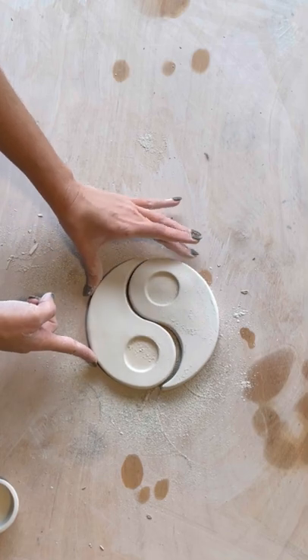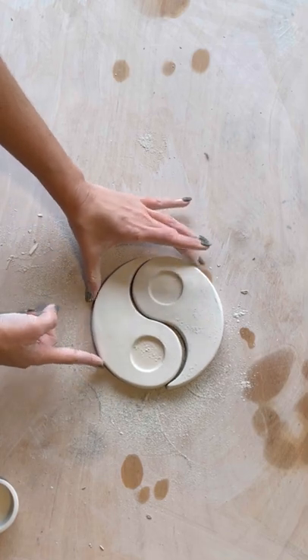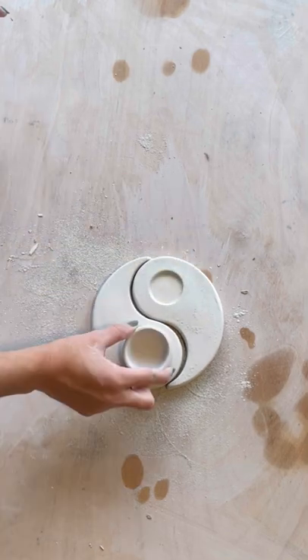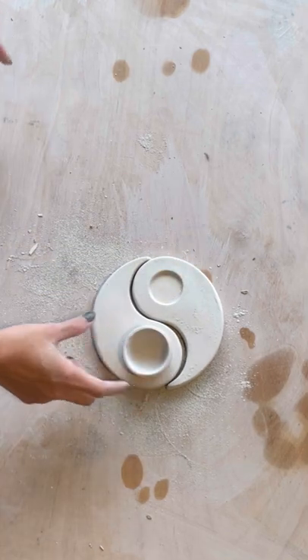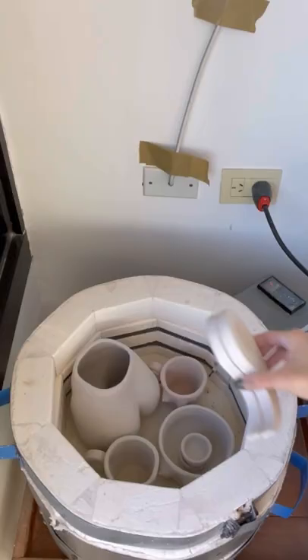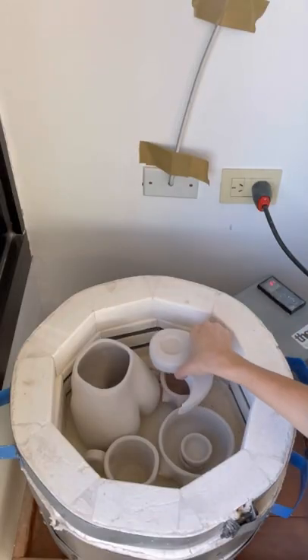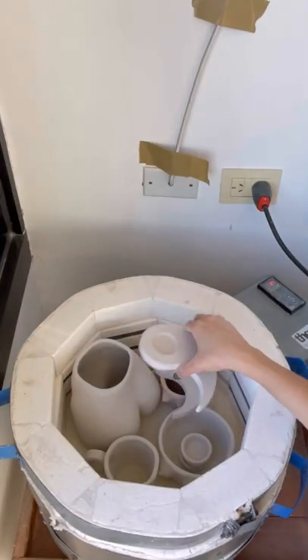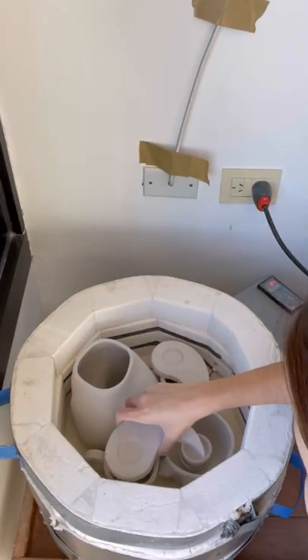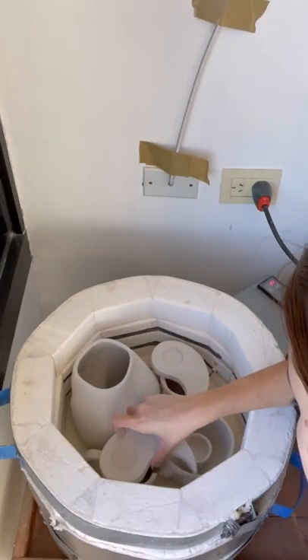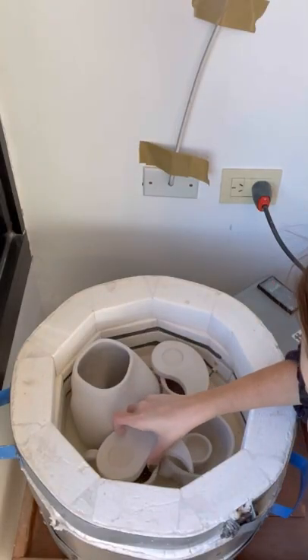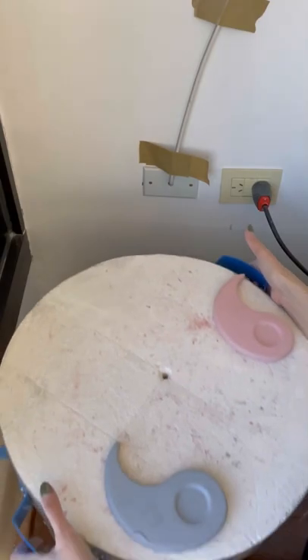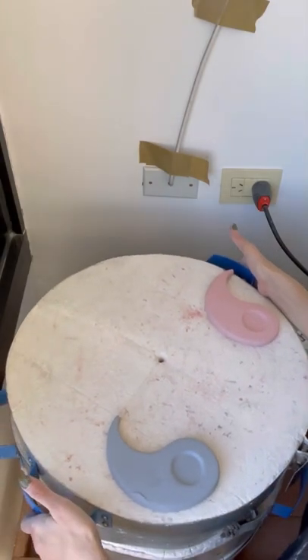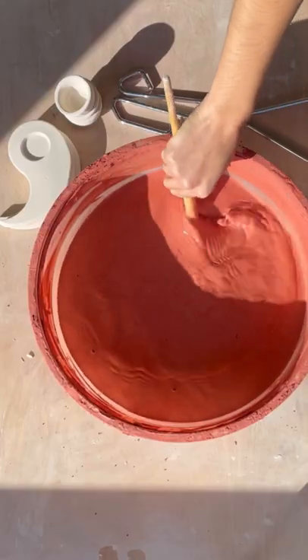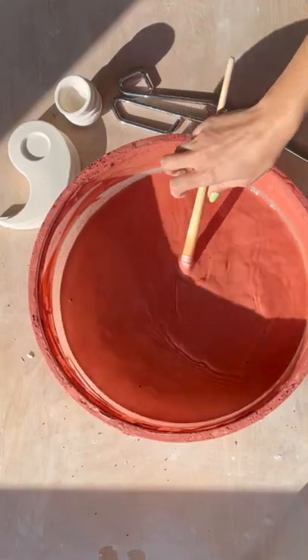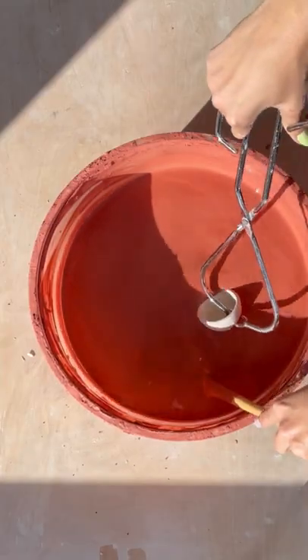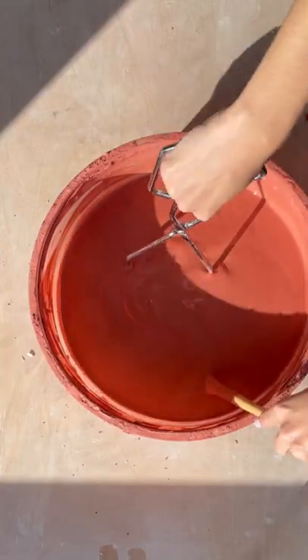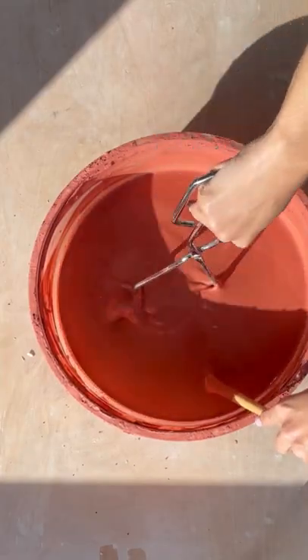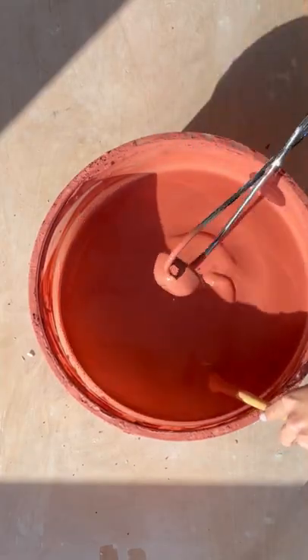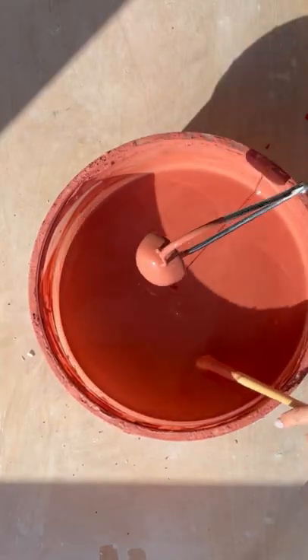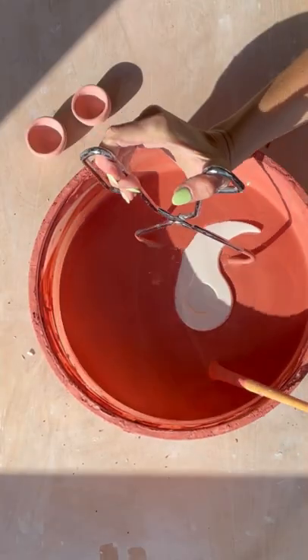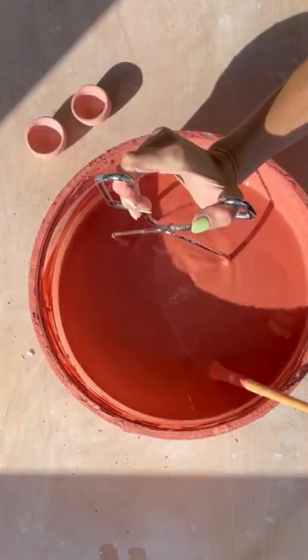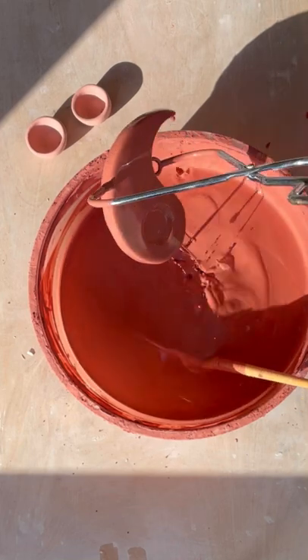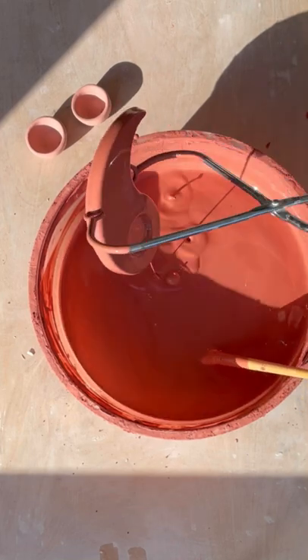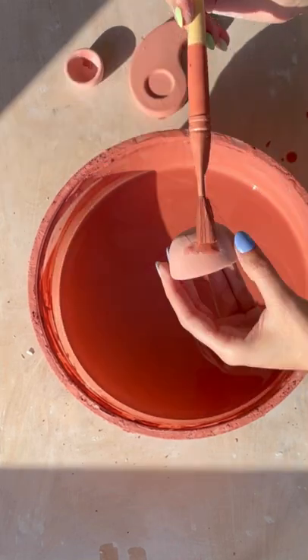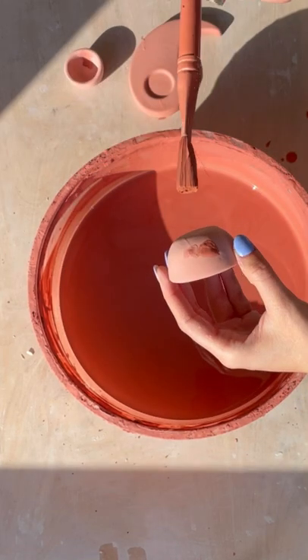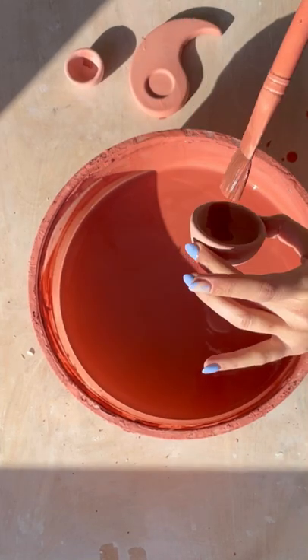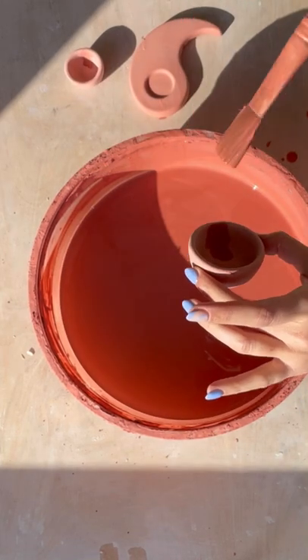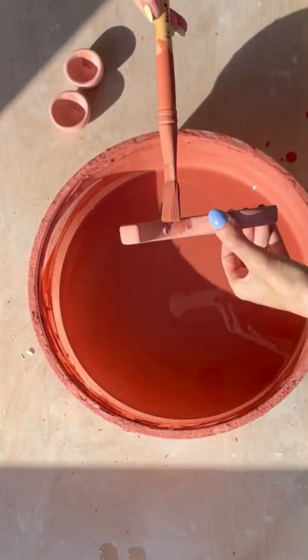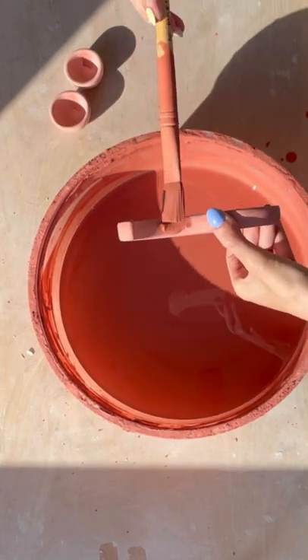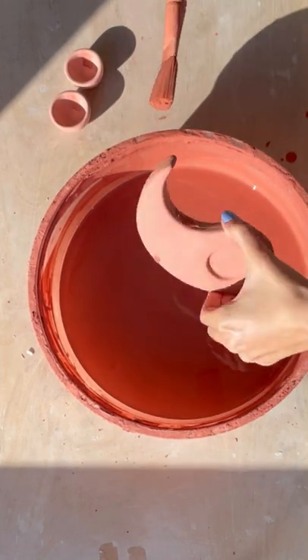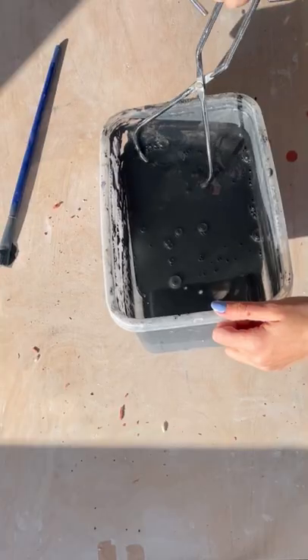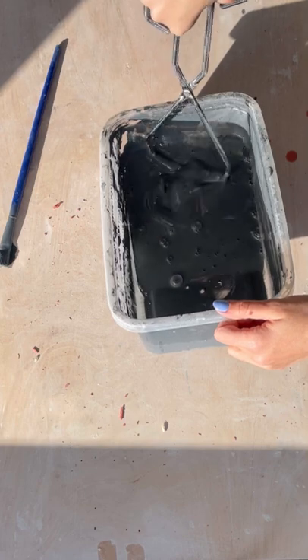Then I am filling up the first kiln of the whole process. And then I am glazing them — this orangey looking glaze is going to turn out quite different after the firing, so stay tuned for the reveal.